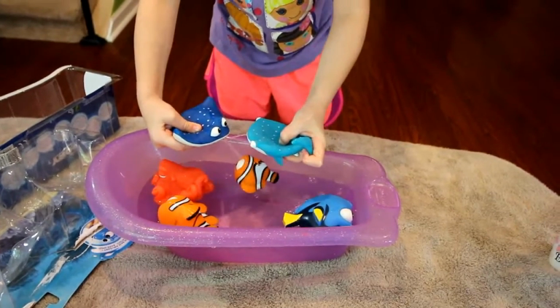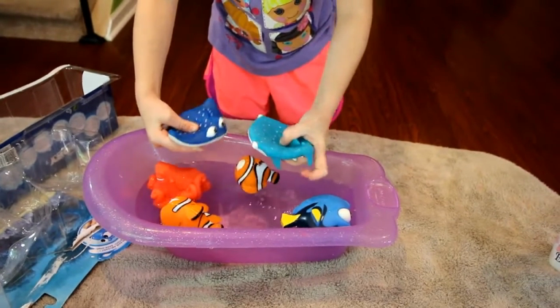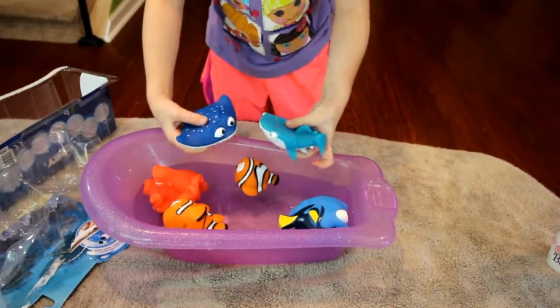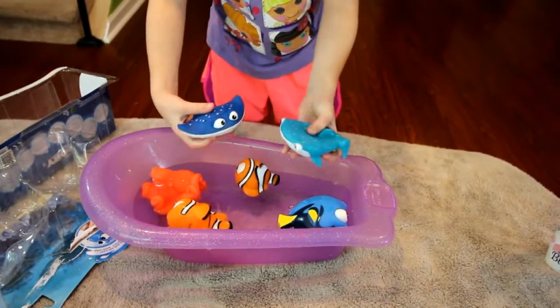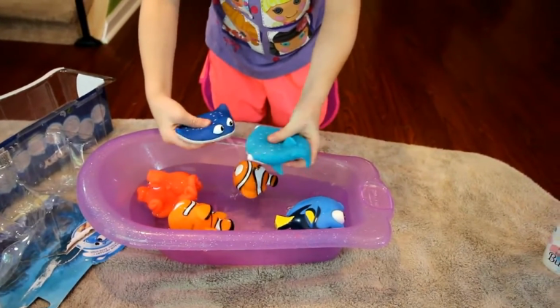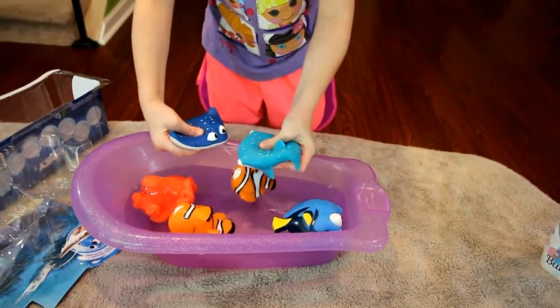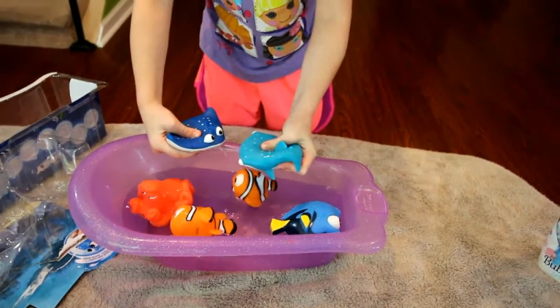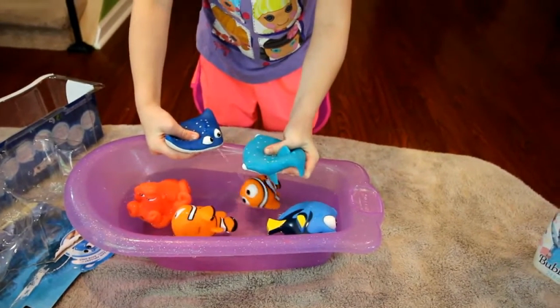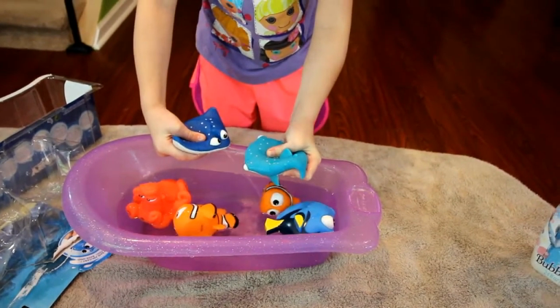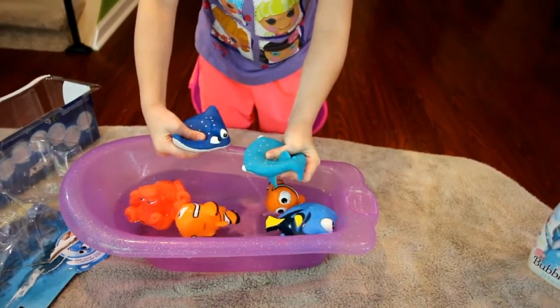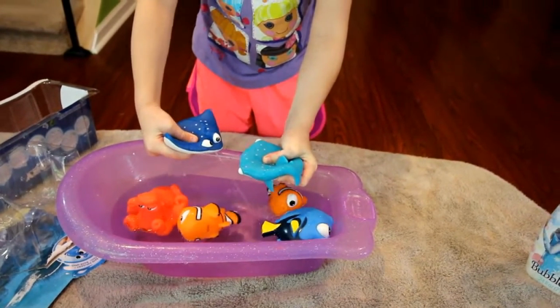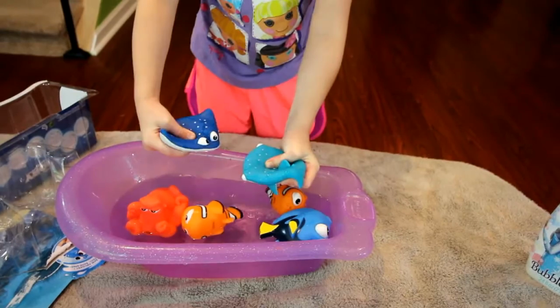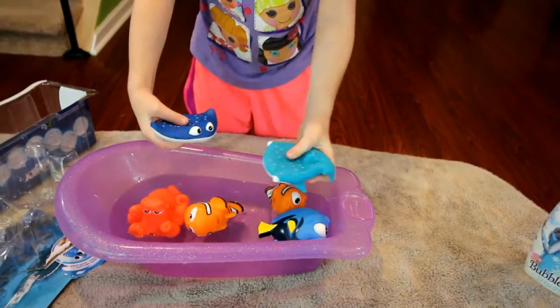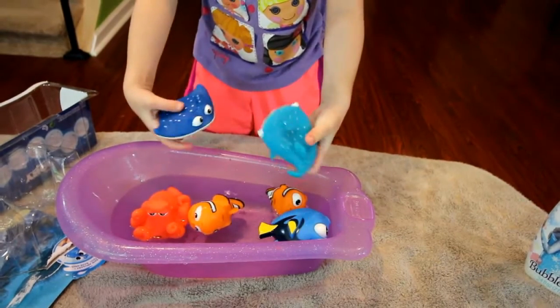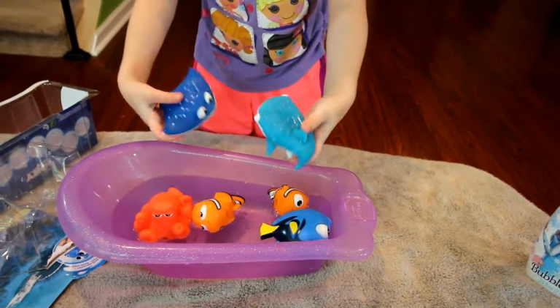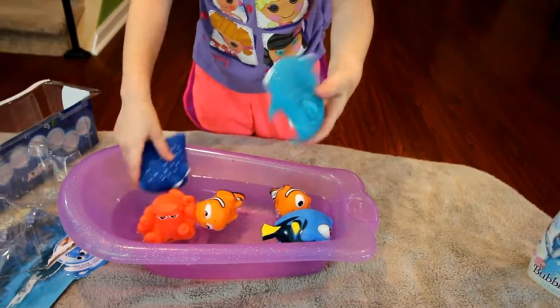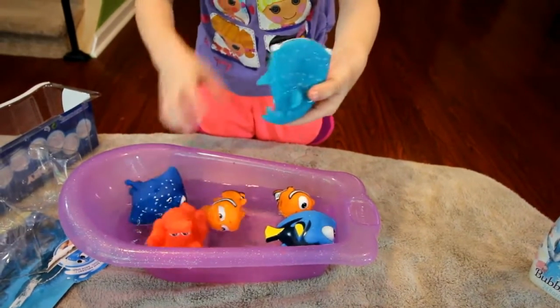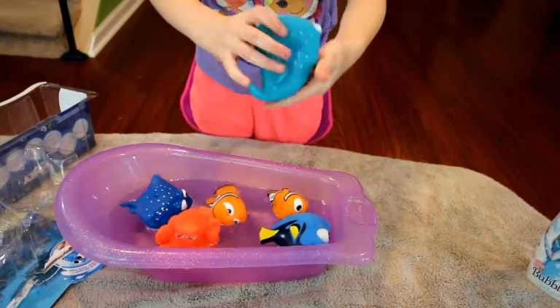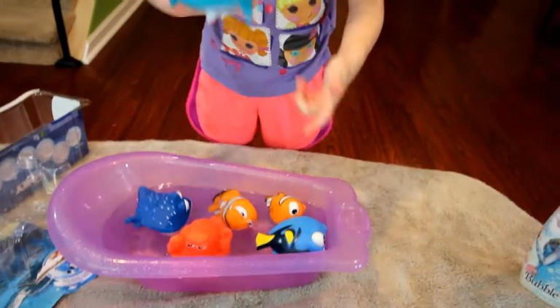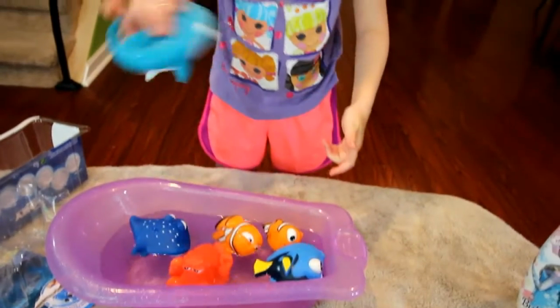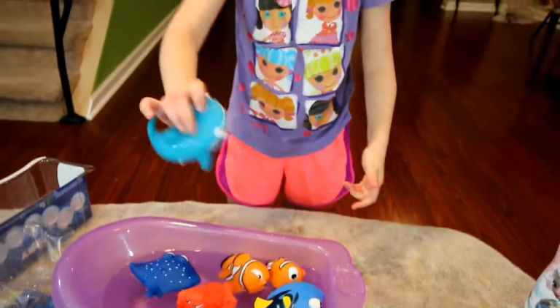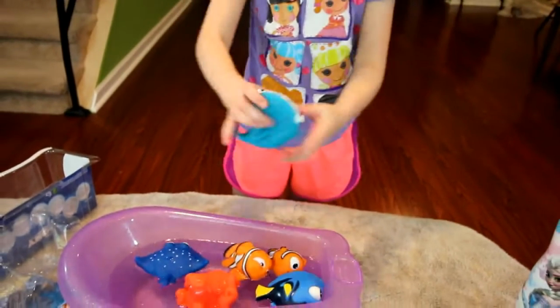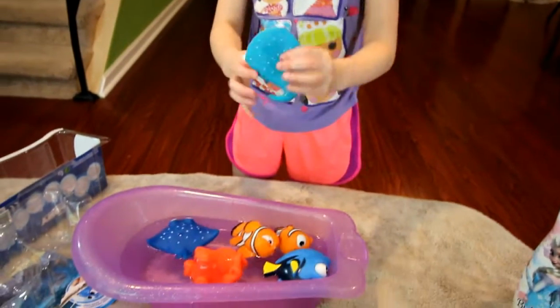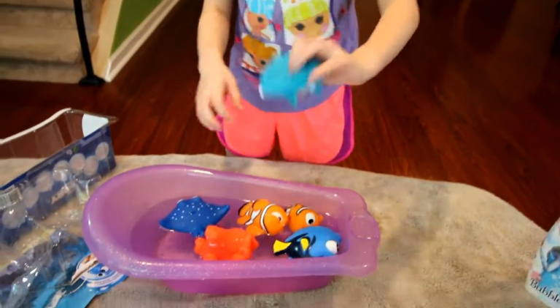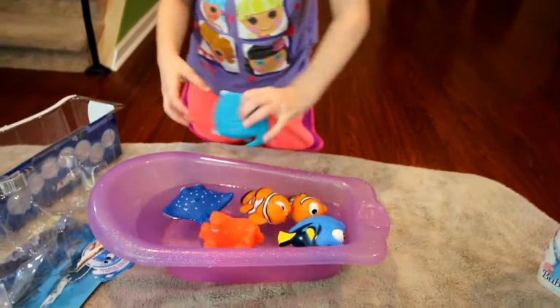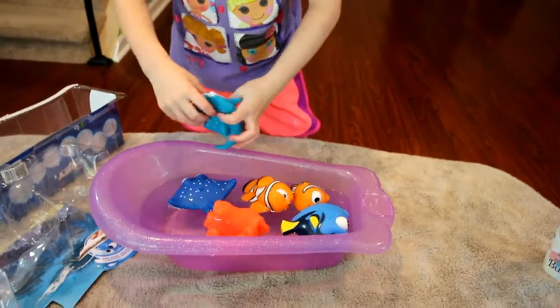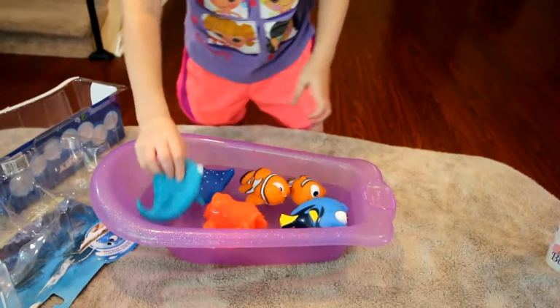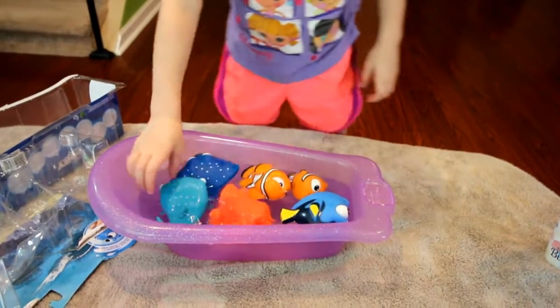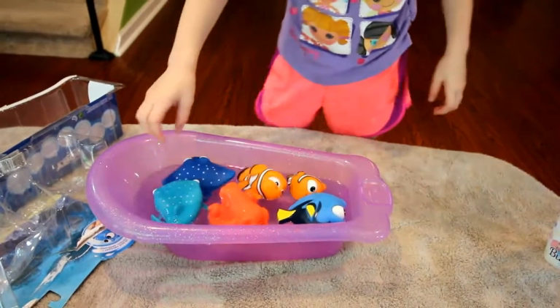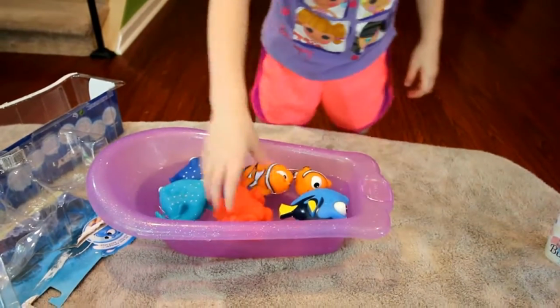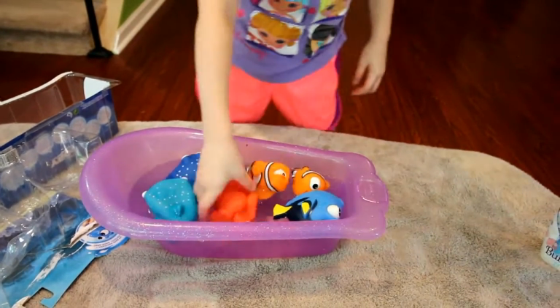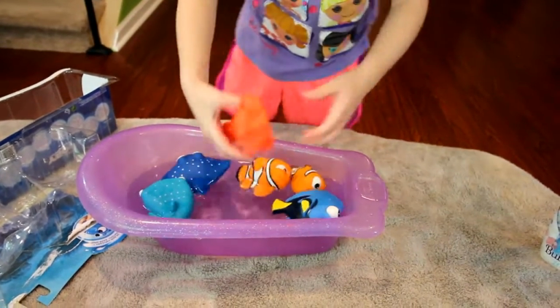Who's winning? Oh, Mr. Ray ran out of water. Destiny wins! Yay, Destiny! Woo! Destiny wins.